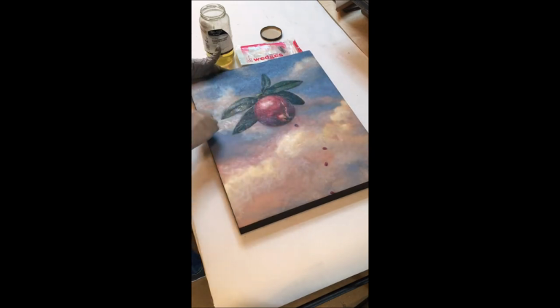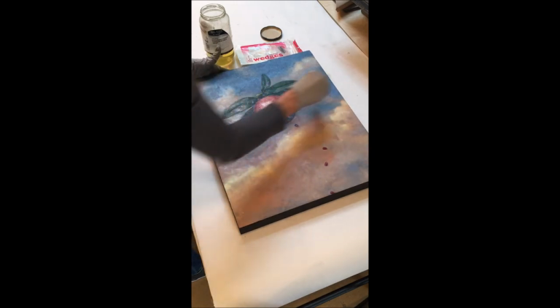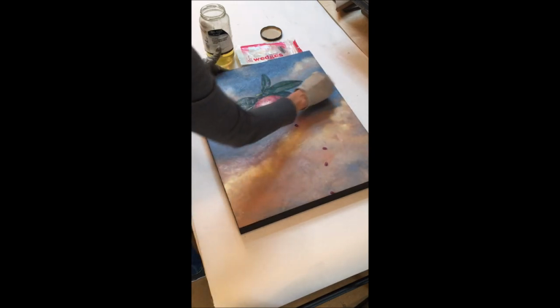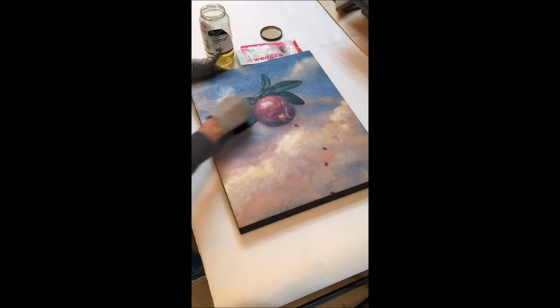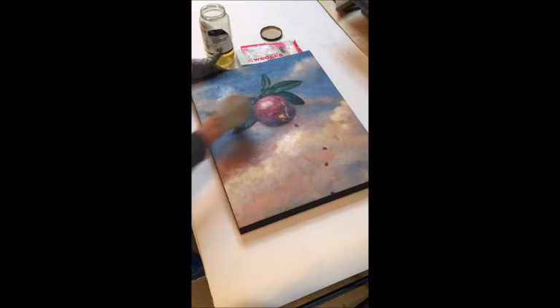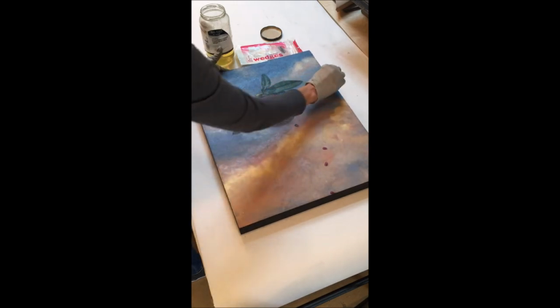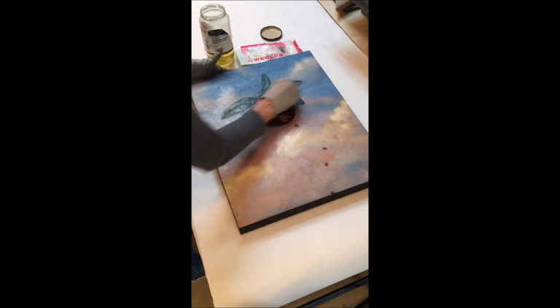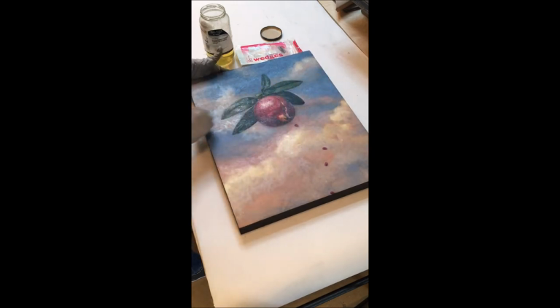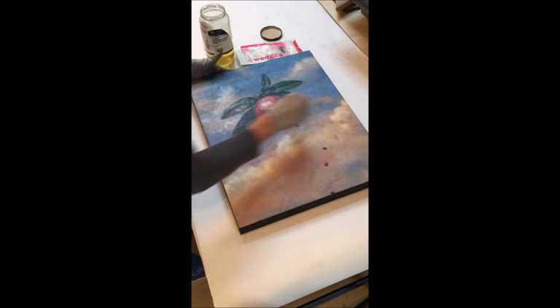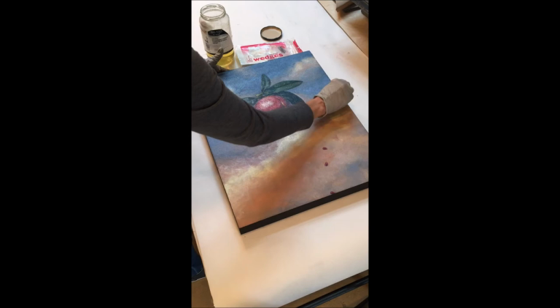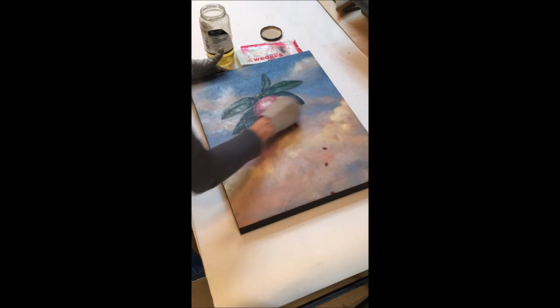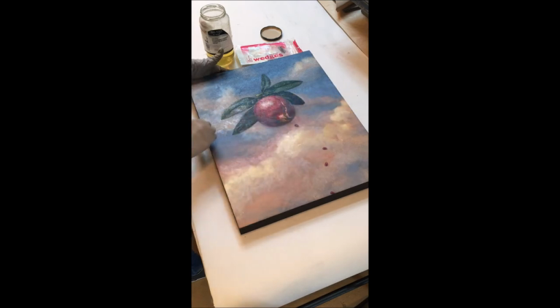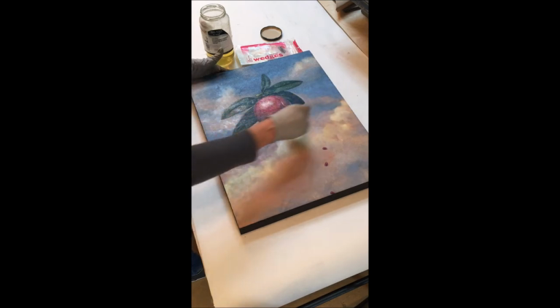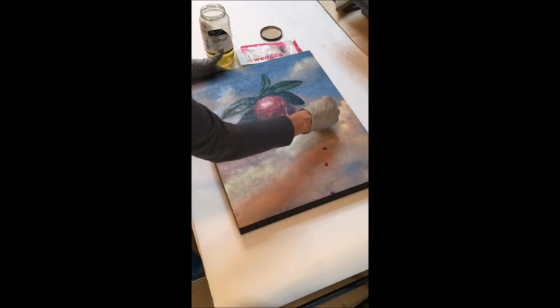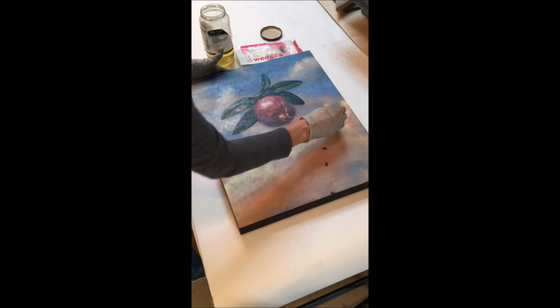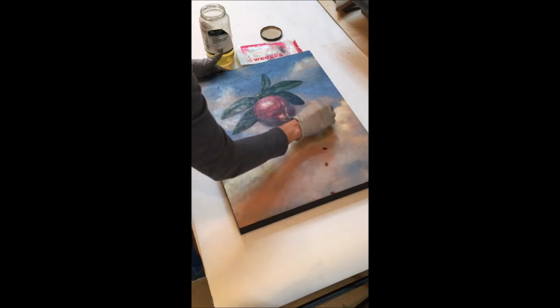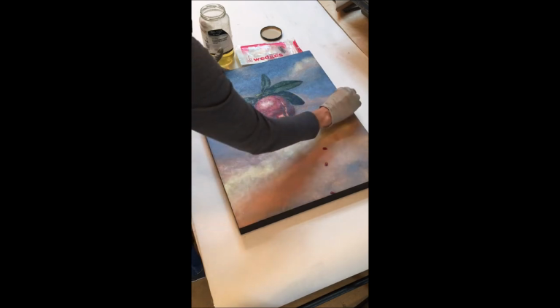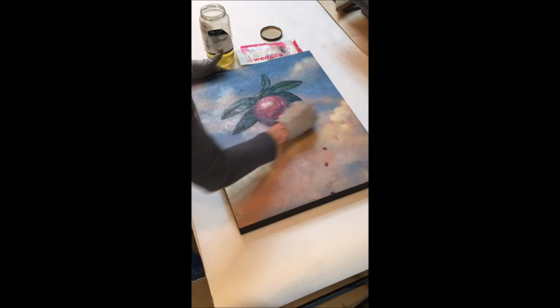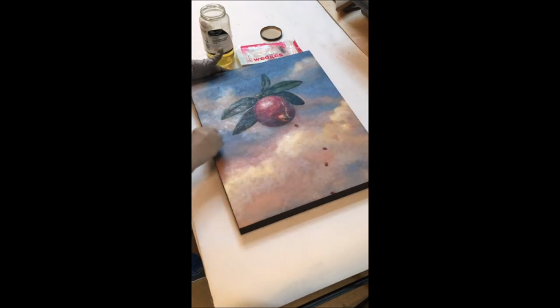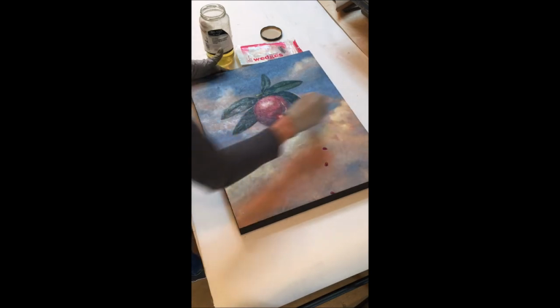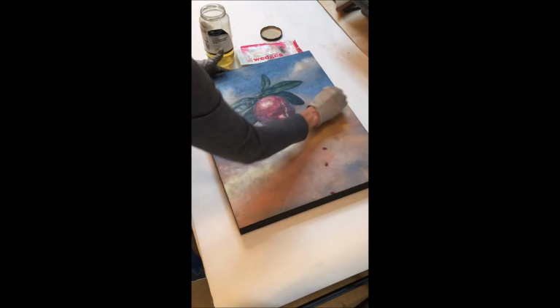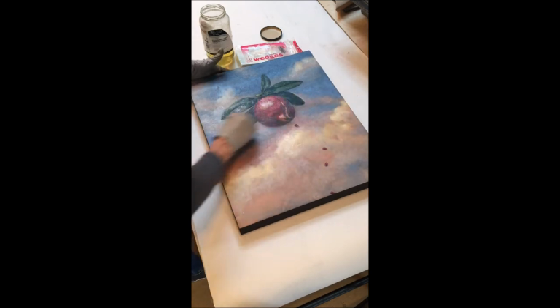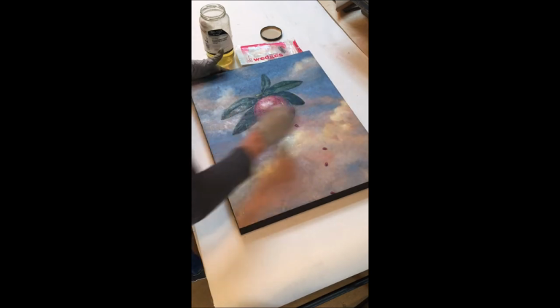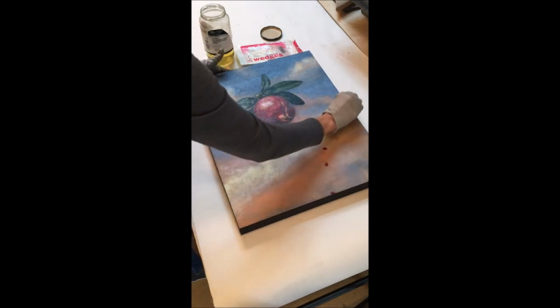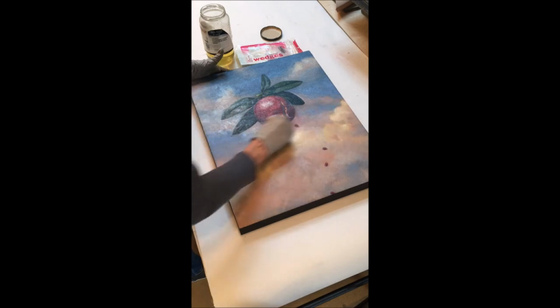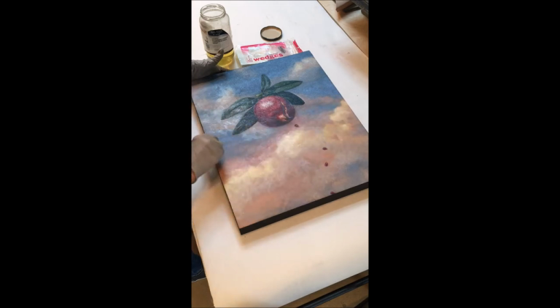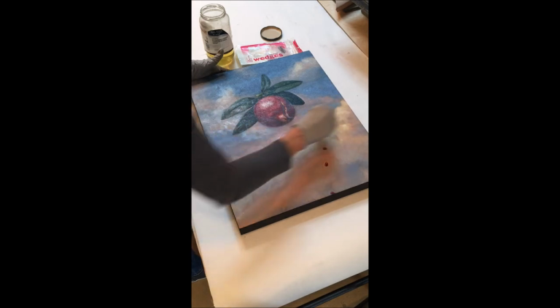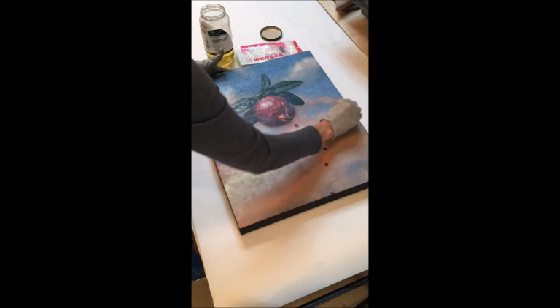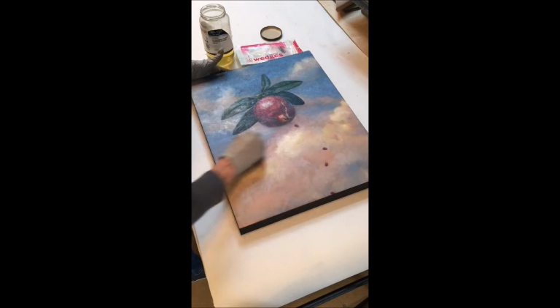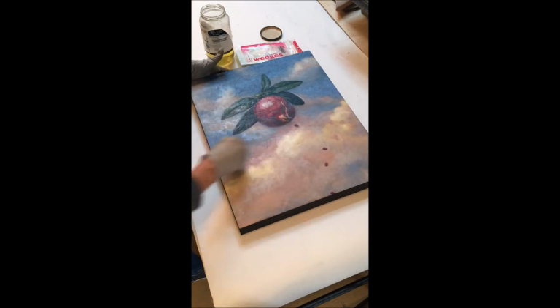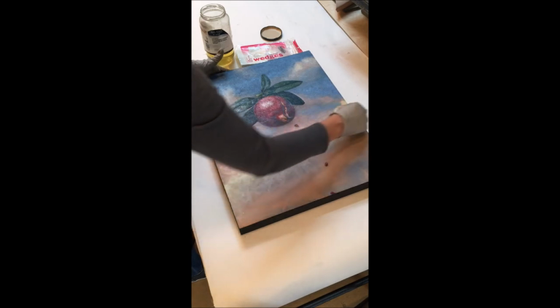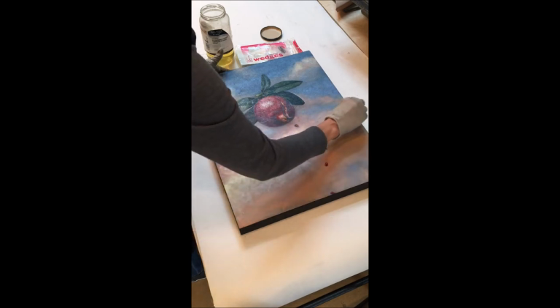I'm an alla prima painter, so the only reason I would have retouch varnish in my cabinet is just for this final coat of protective varnish. I just want to even out the surface a little bit and give my painting that UV protection.